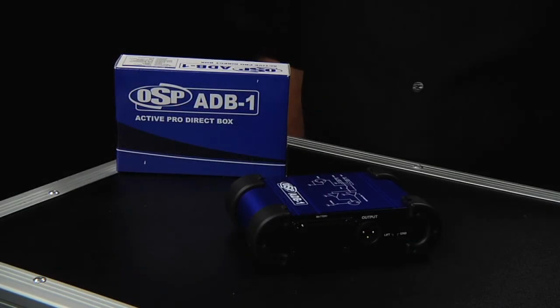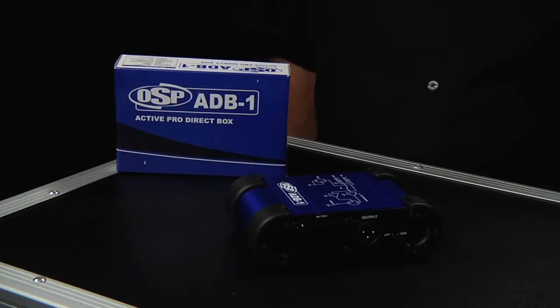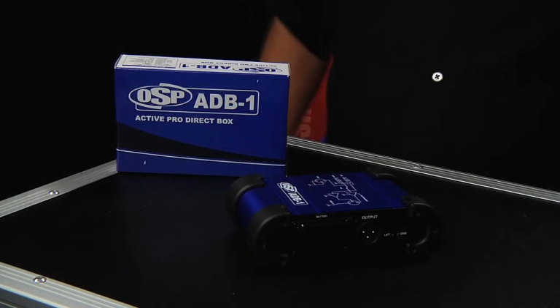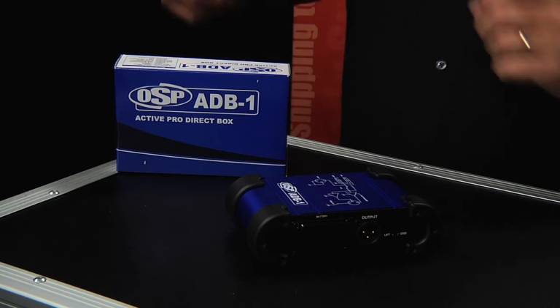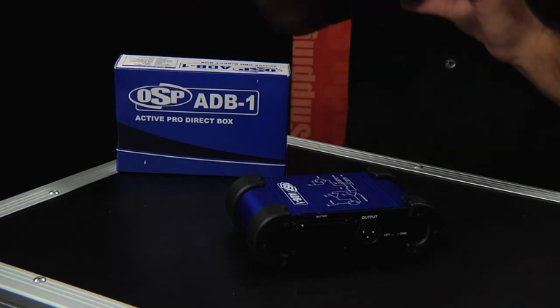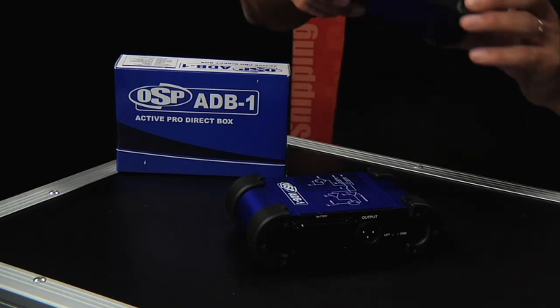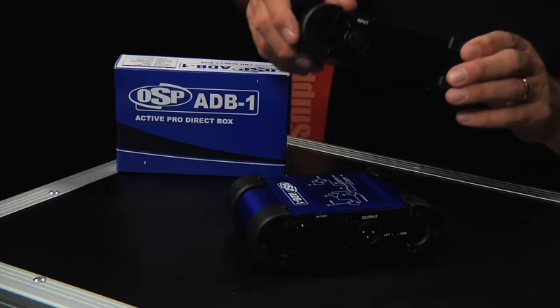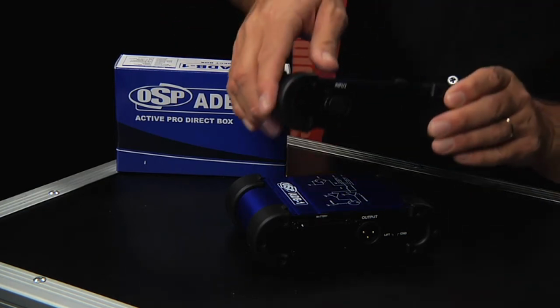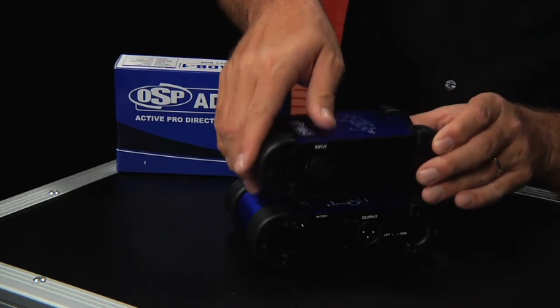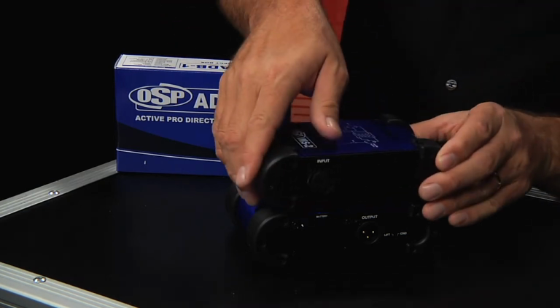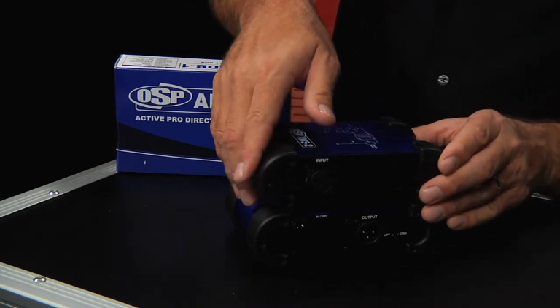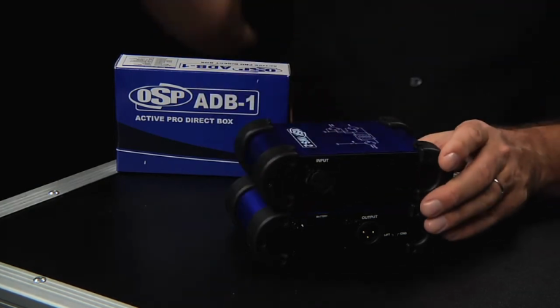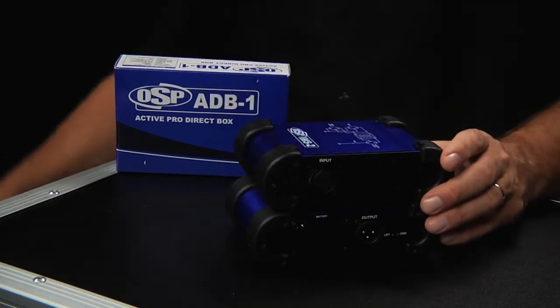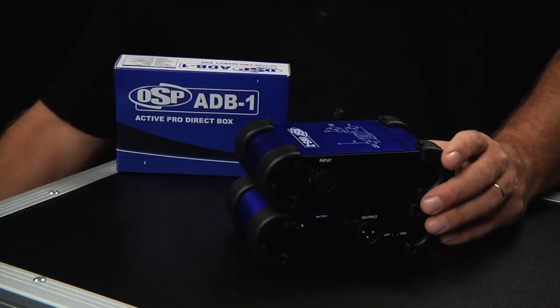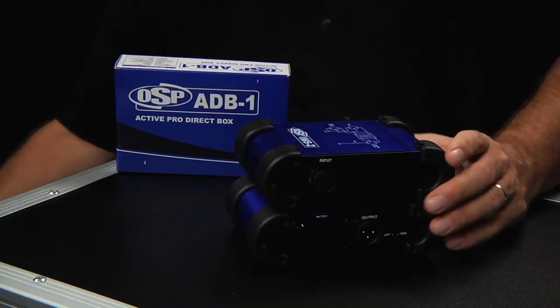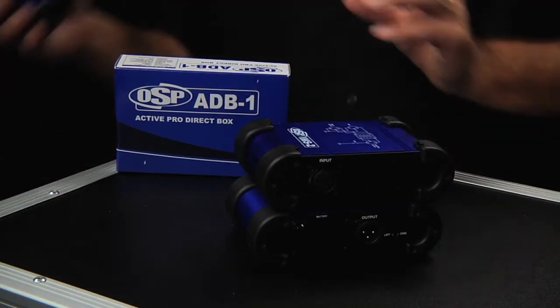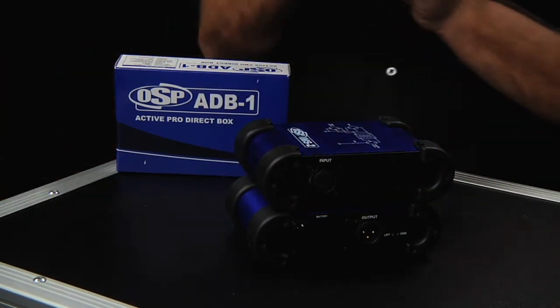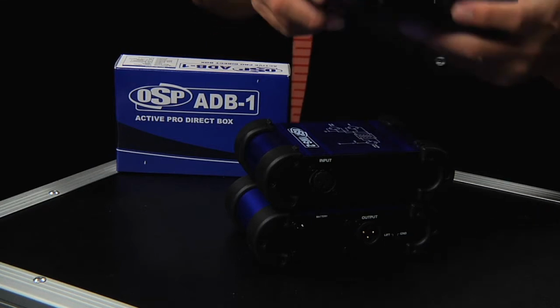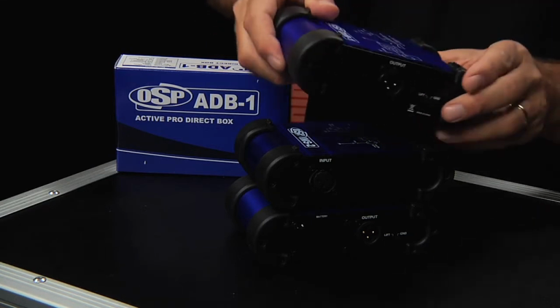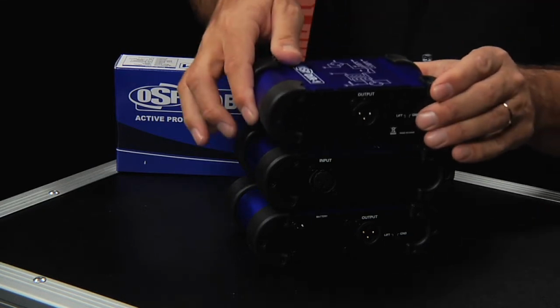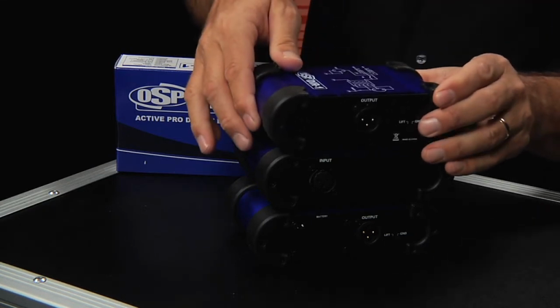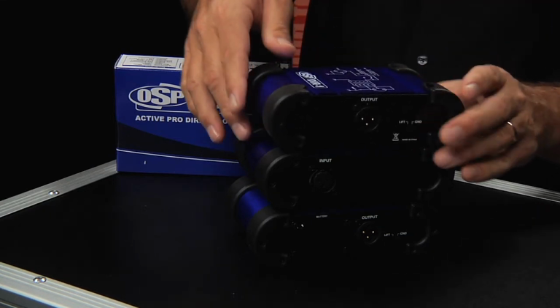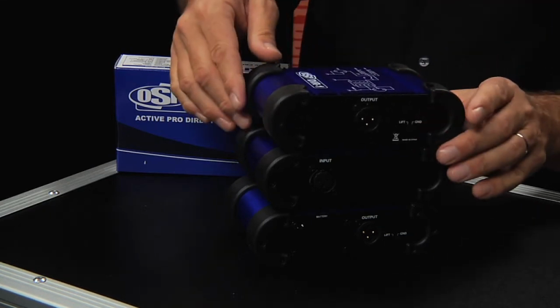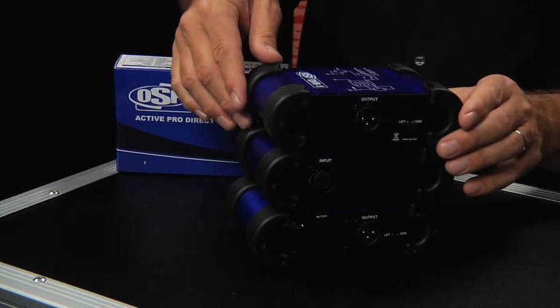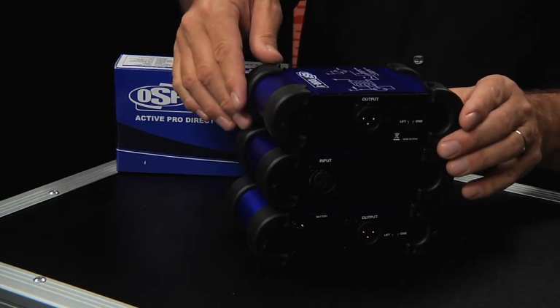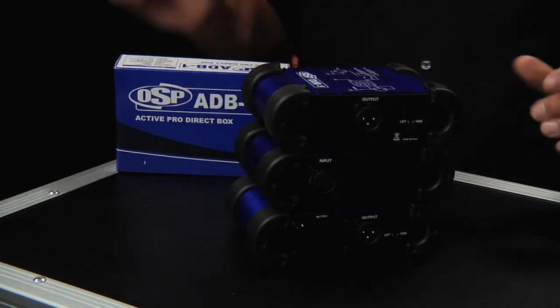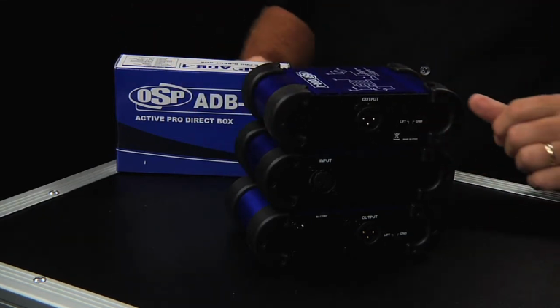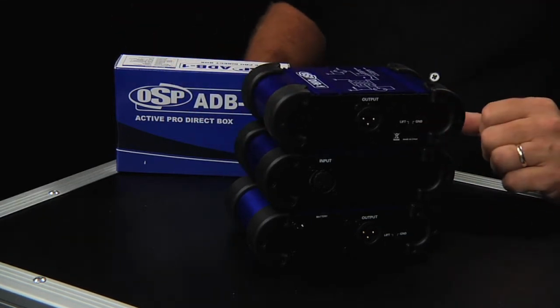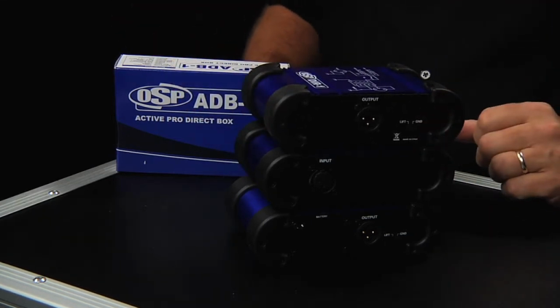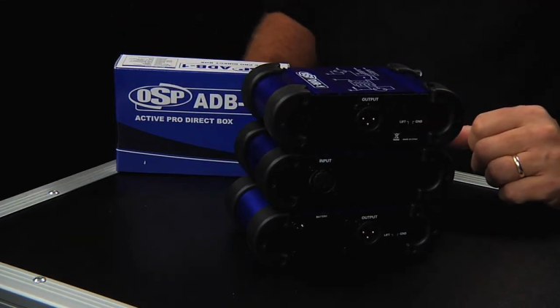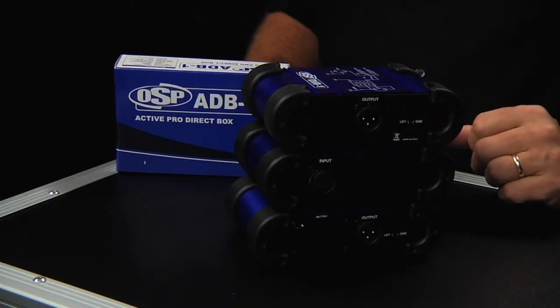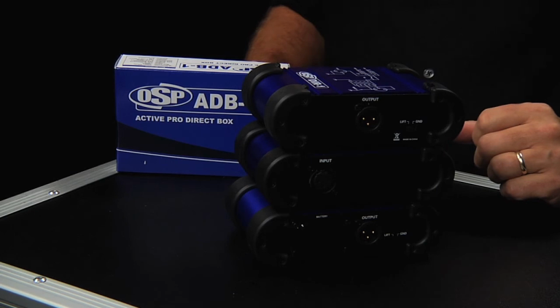The ADB1 is one of a family of direct boxes that are designed to stack together and be convenient on the stage as well as in the studio.